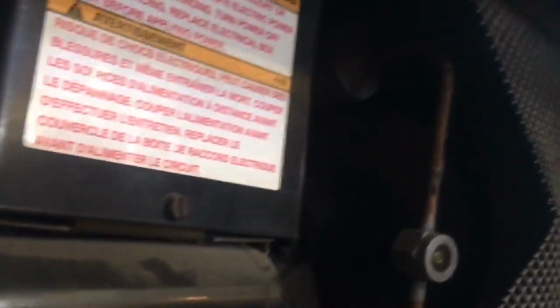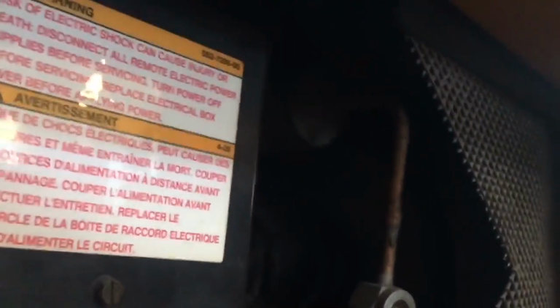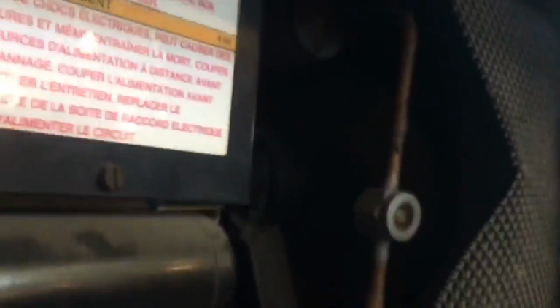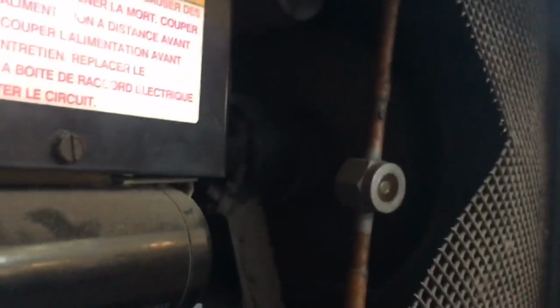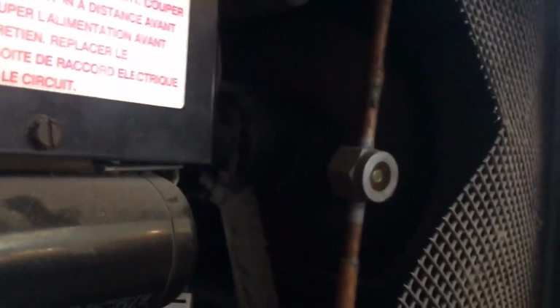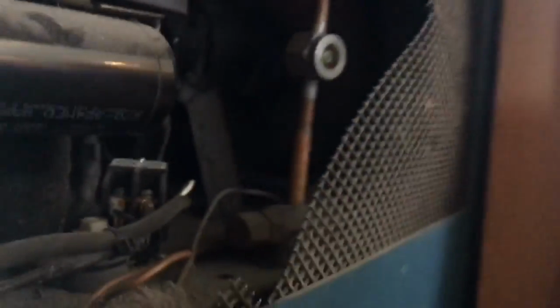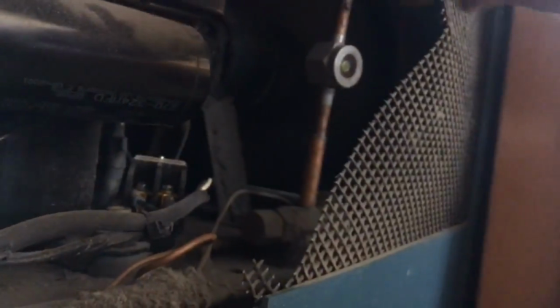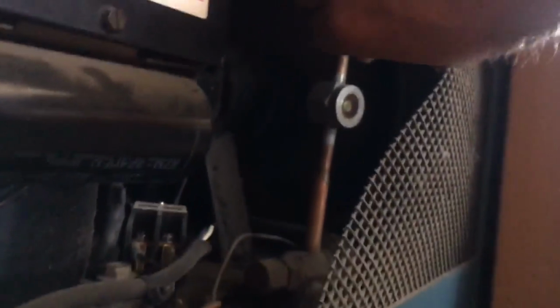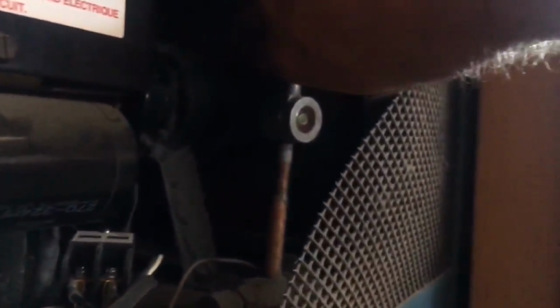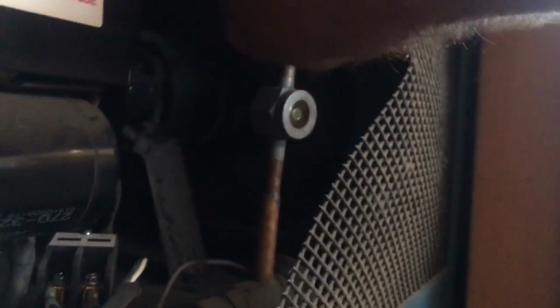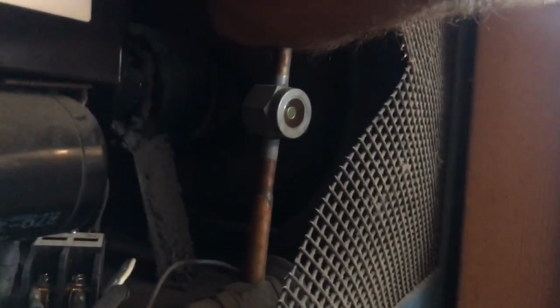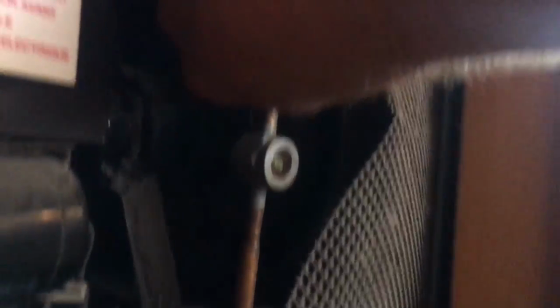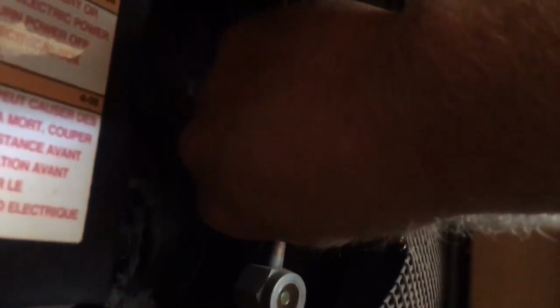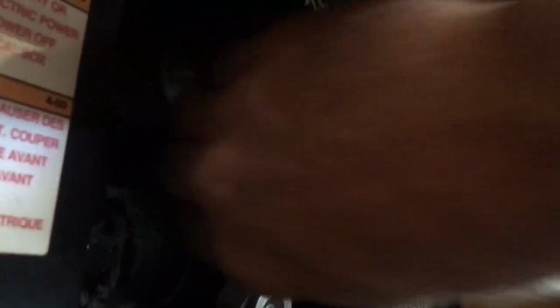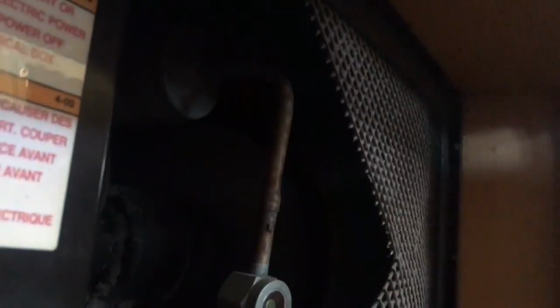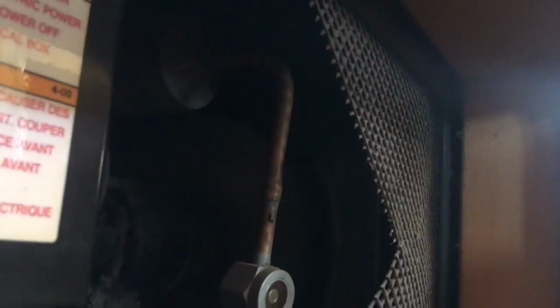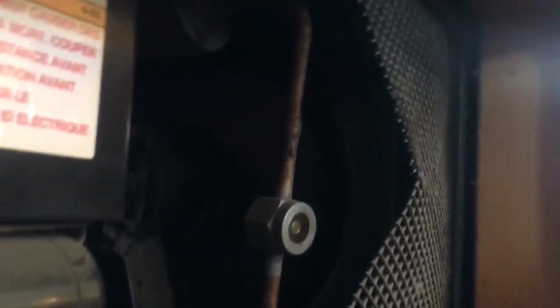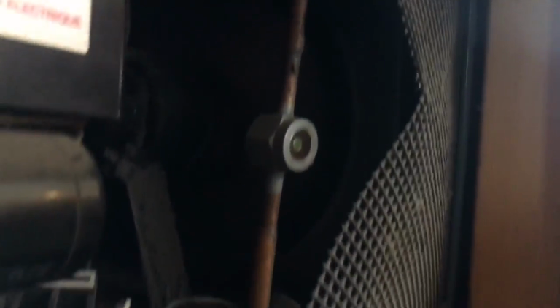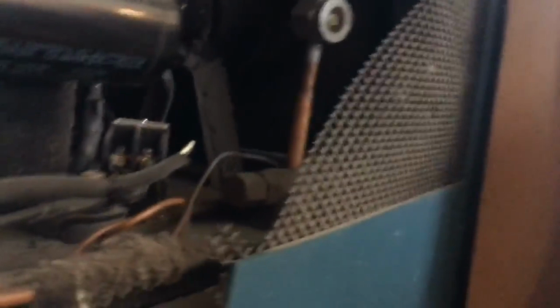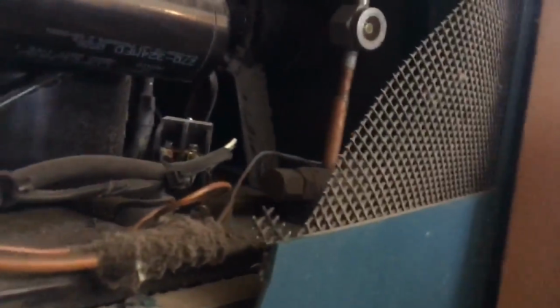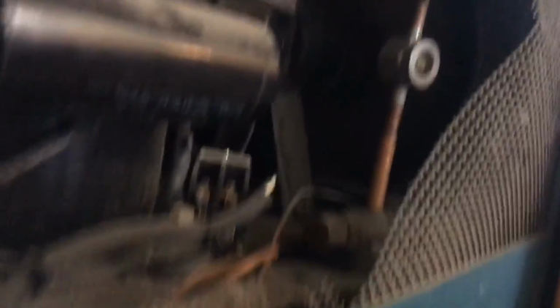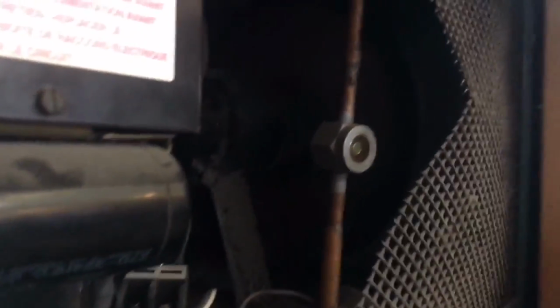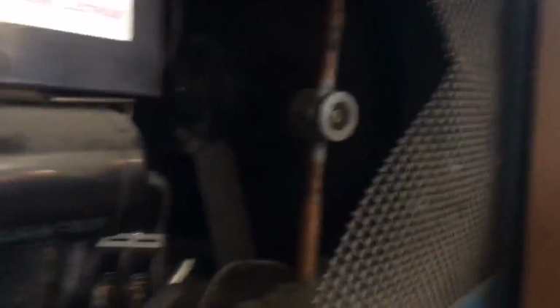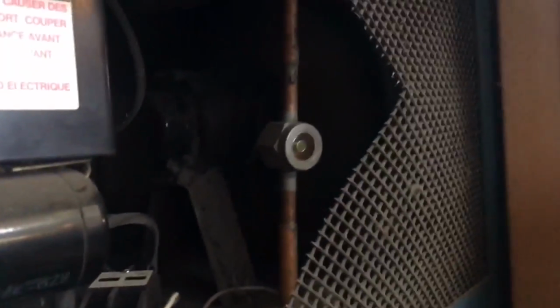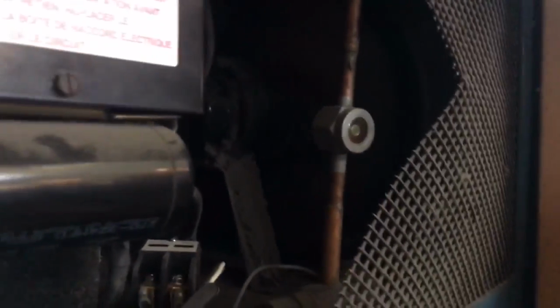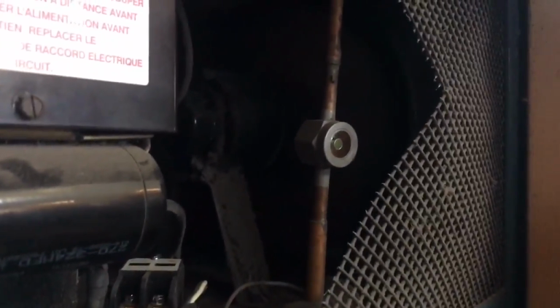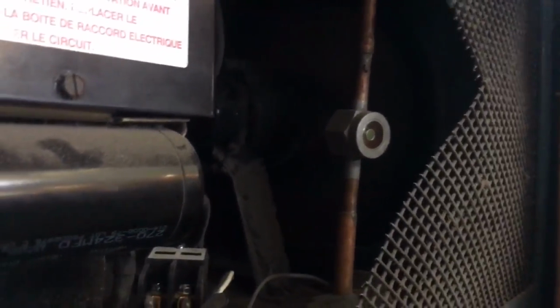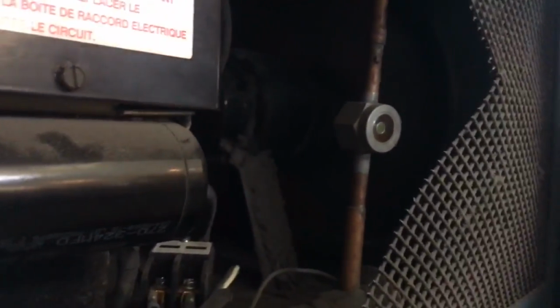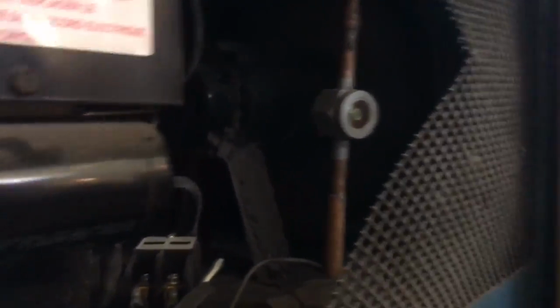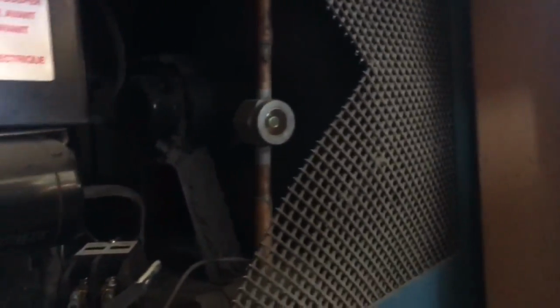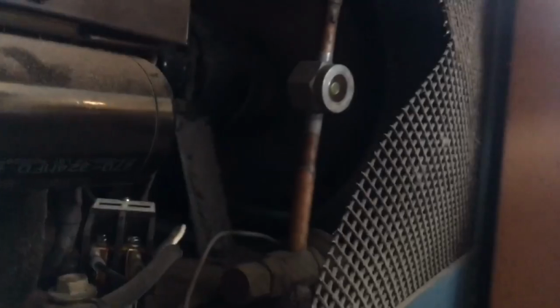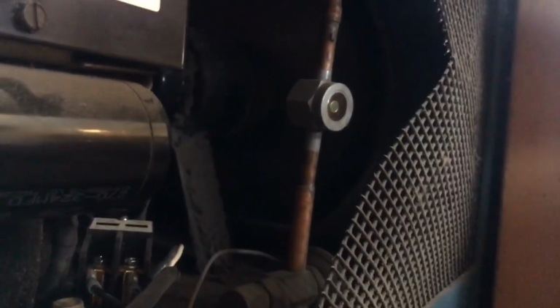For the new guys, we might check the liquid line right off the start, and it's so hot it's burning my fingers, so I got a plug condenser. Absolutely, 1,000% plug condenser.